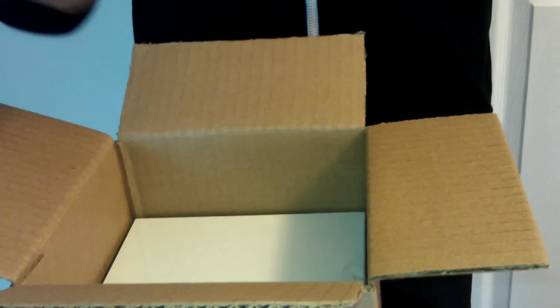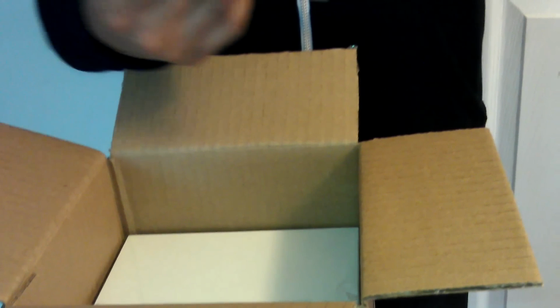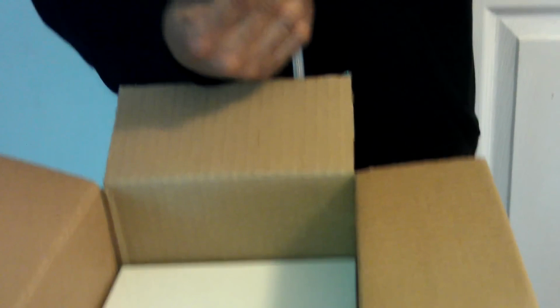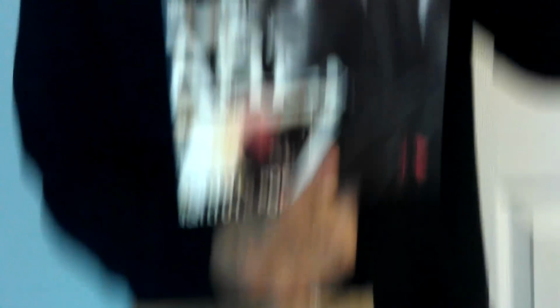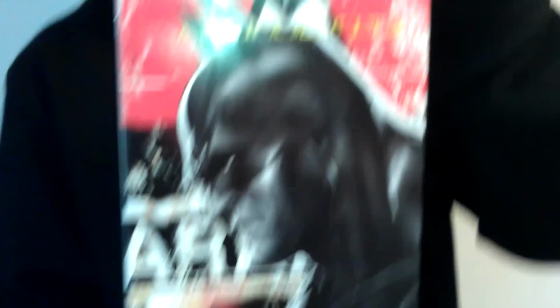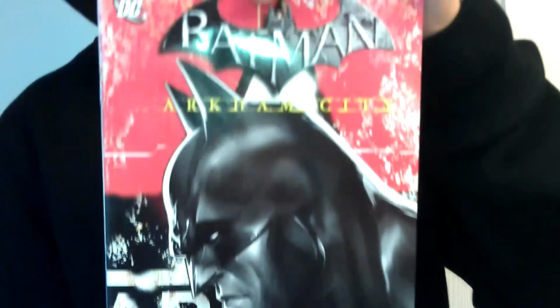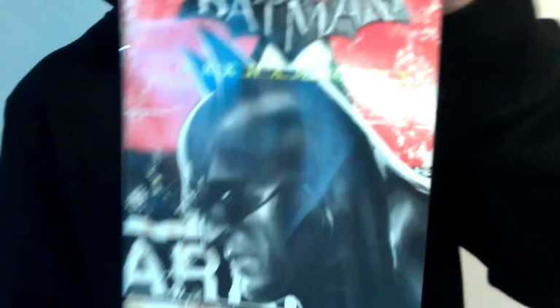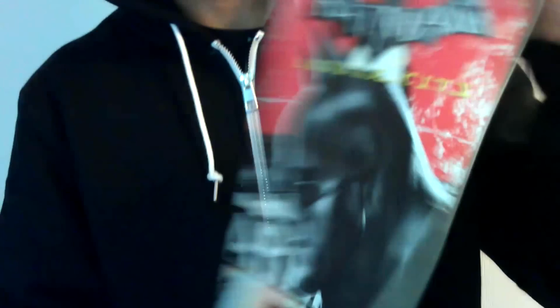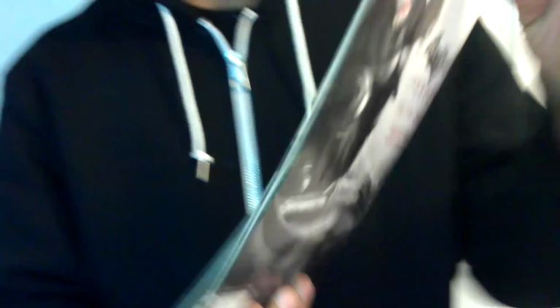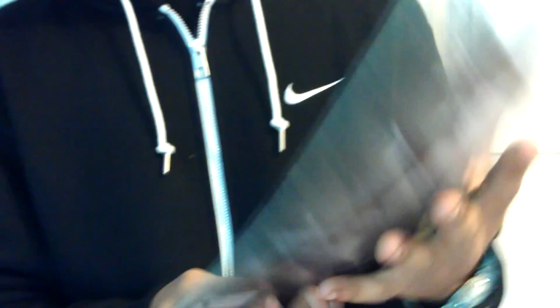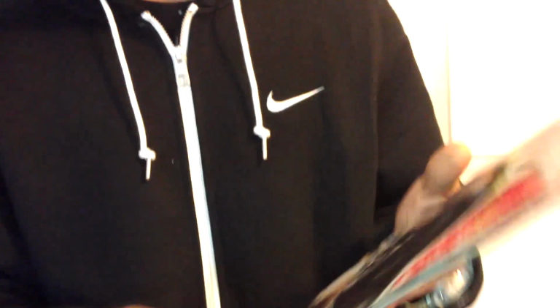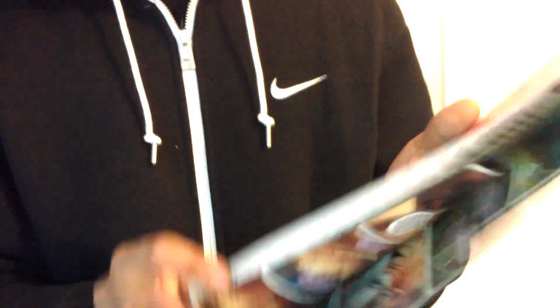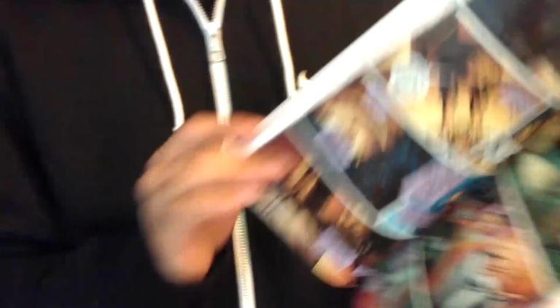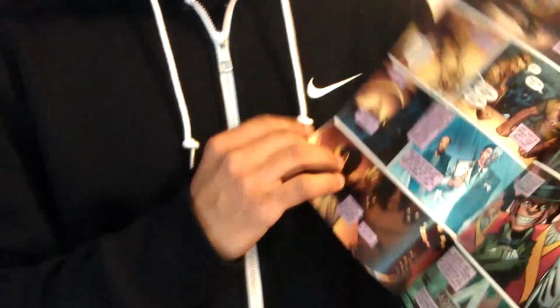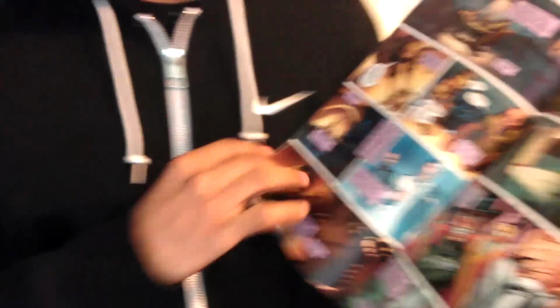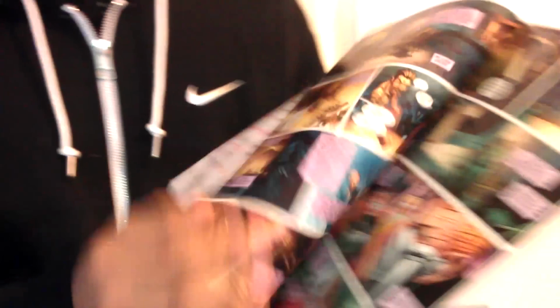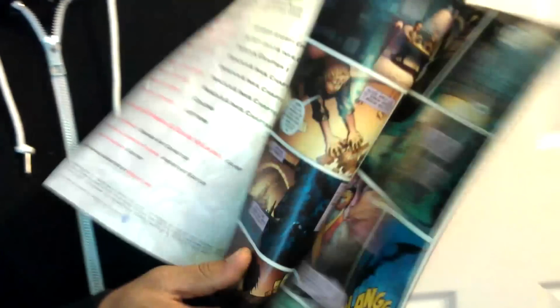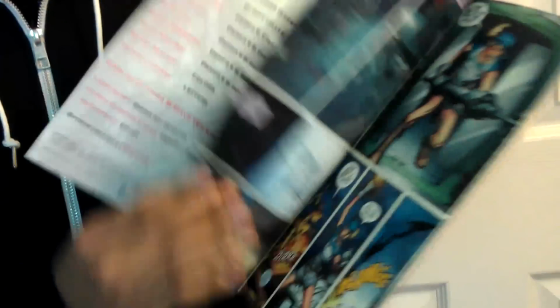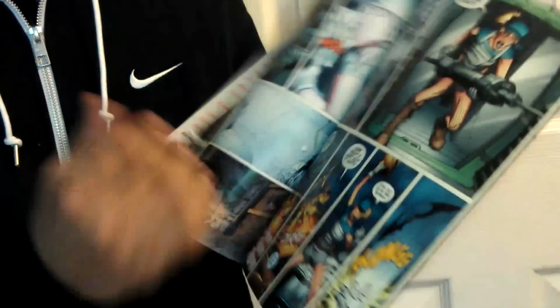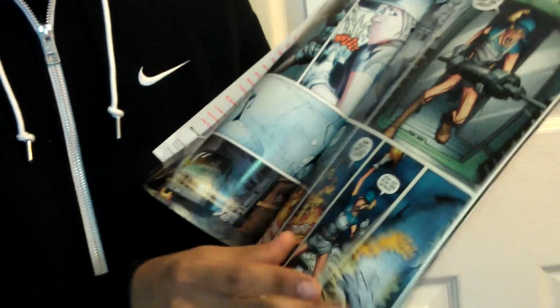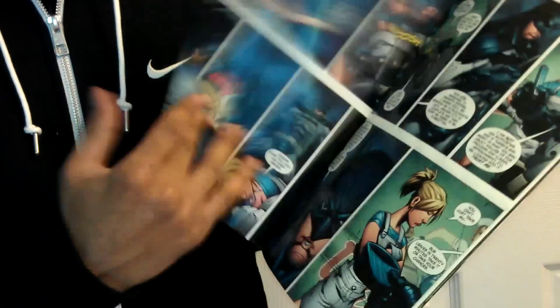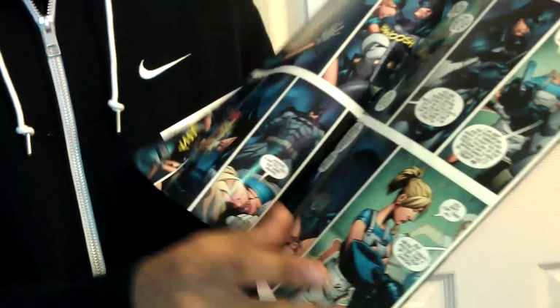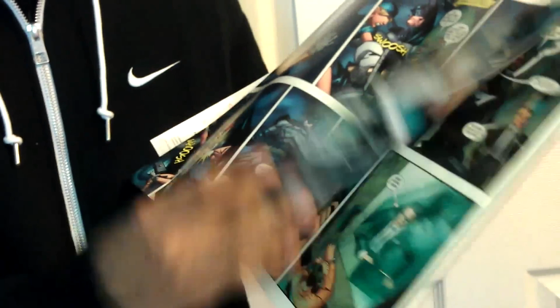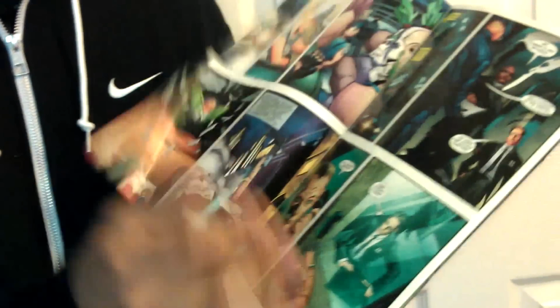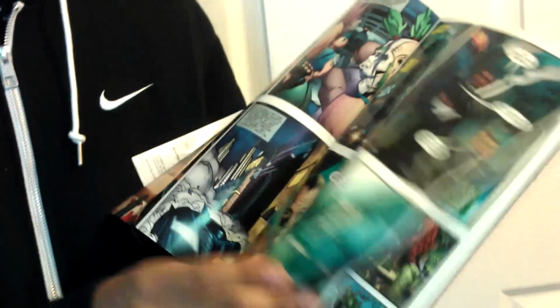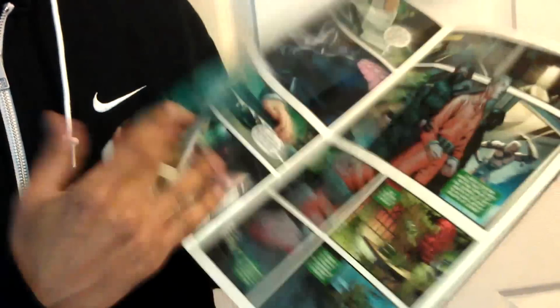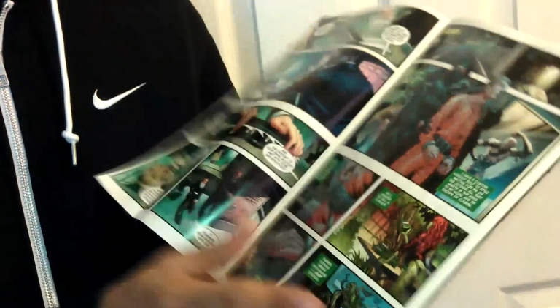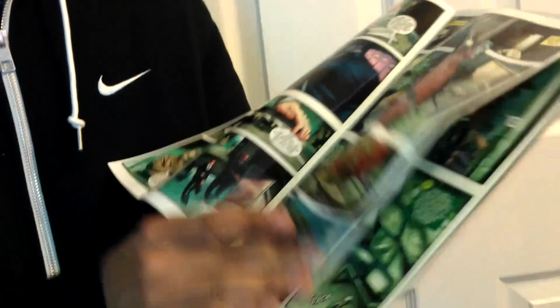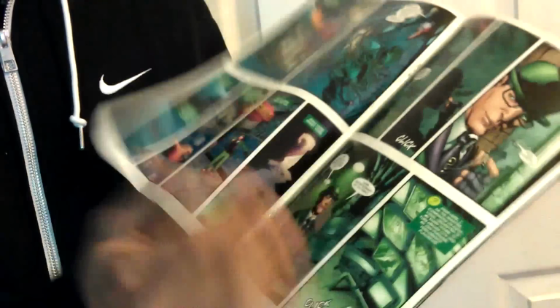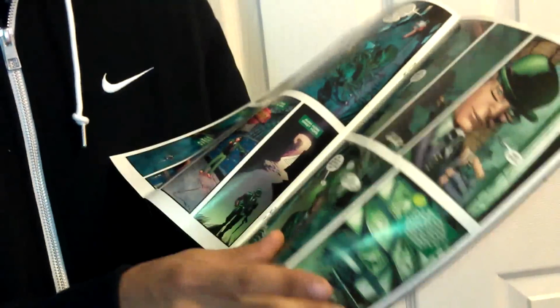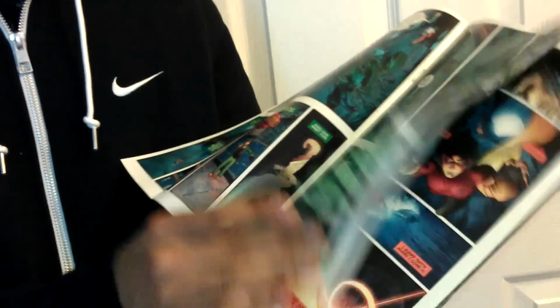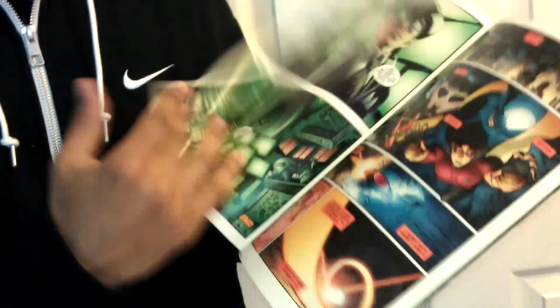Oh look, a comic book. We ordered it from Amazon so they gave us a comic book.